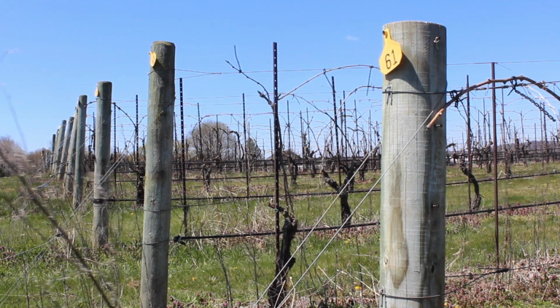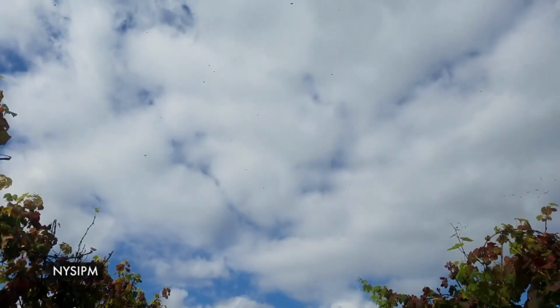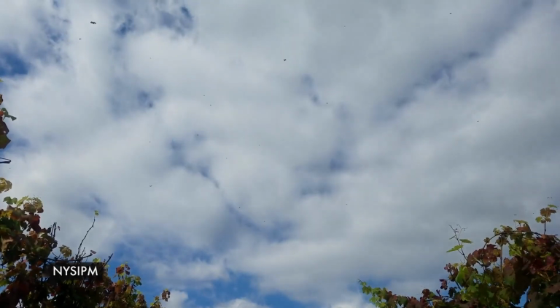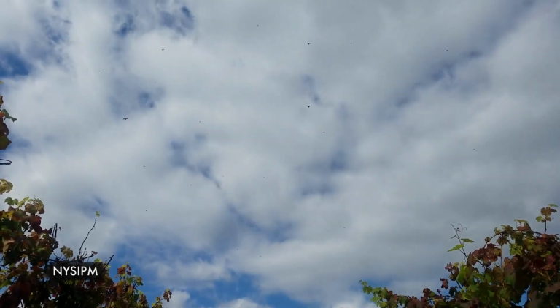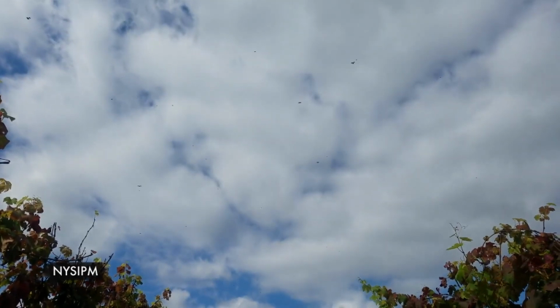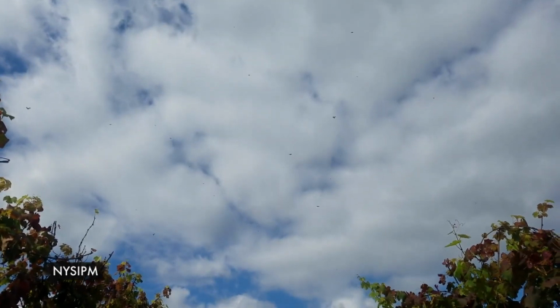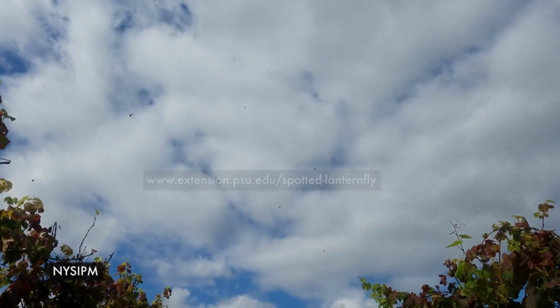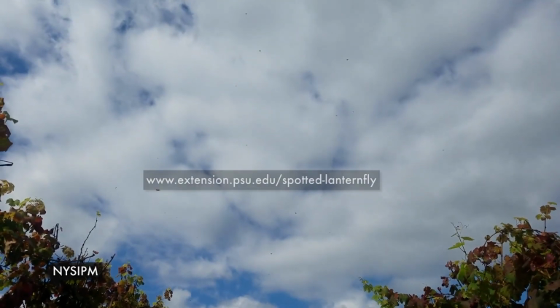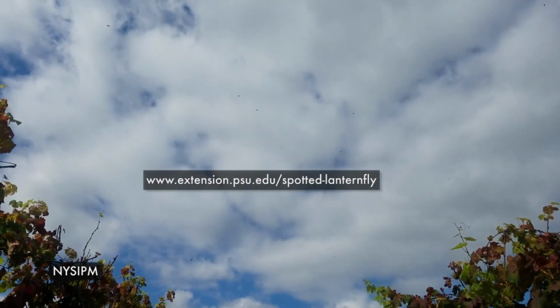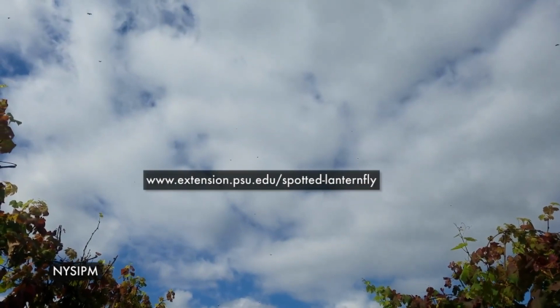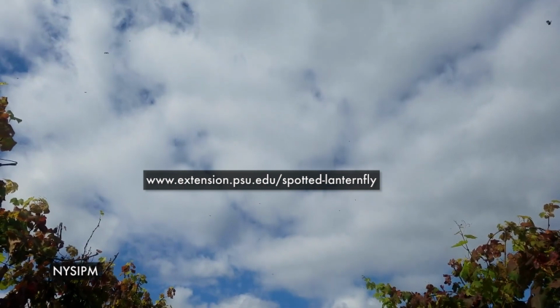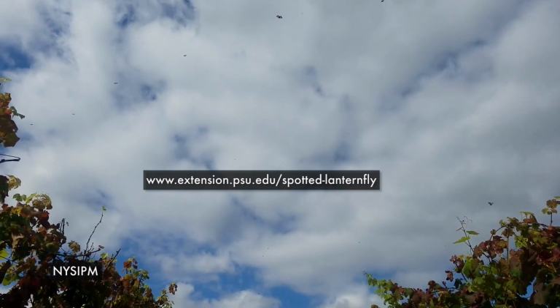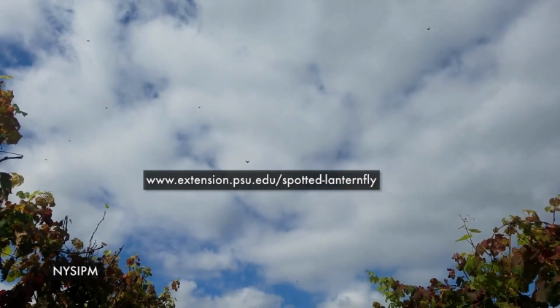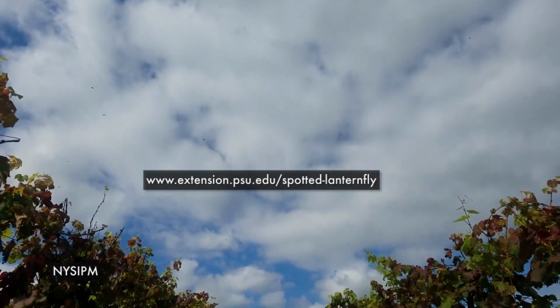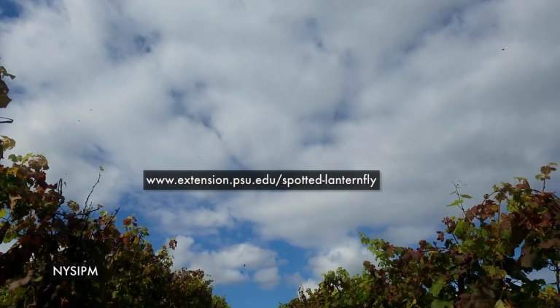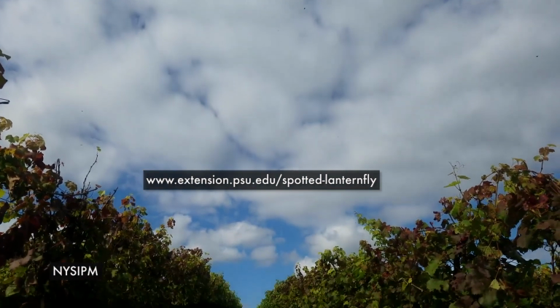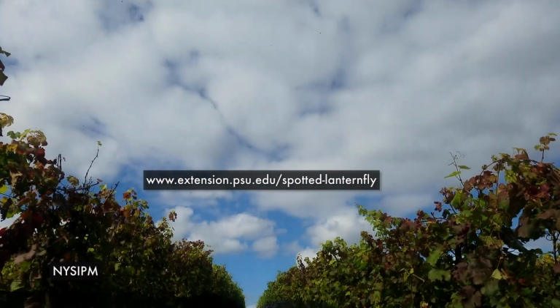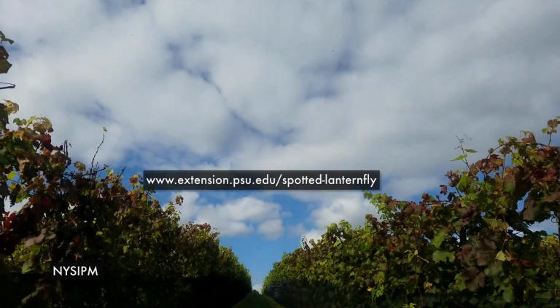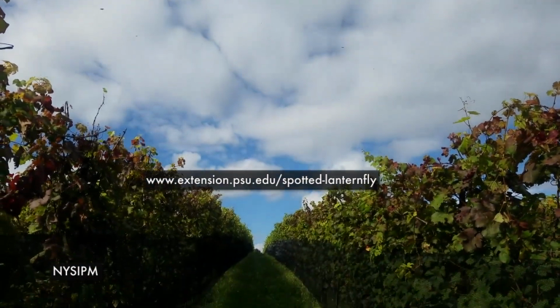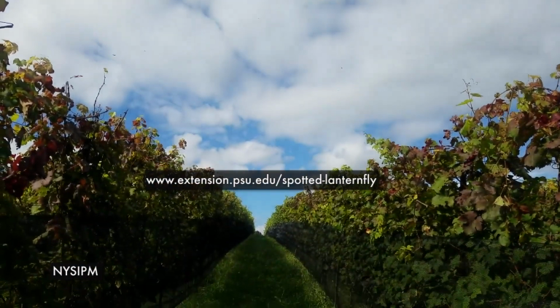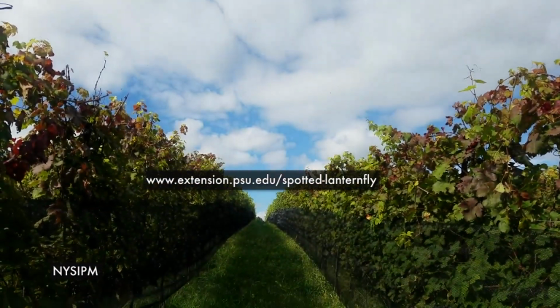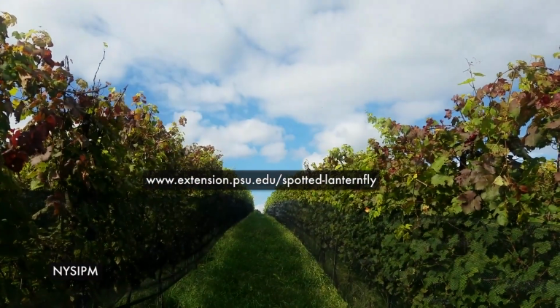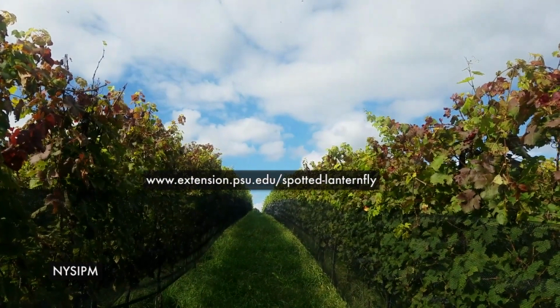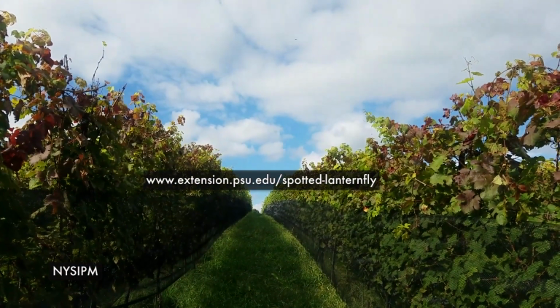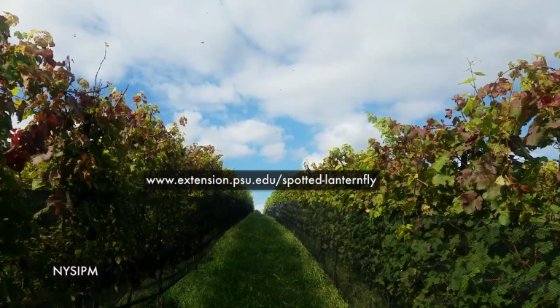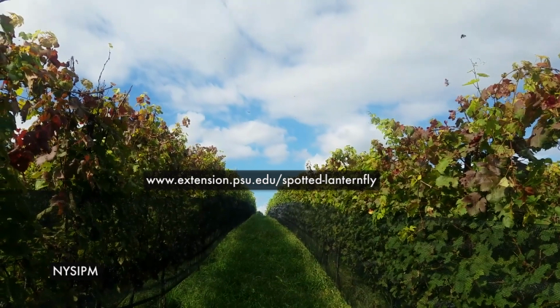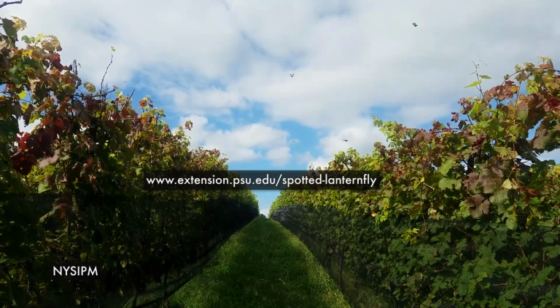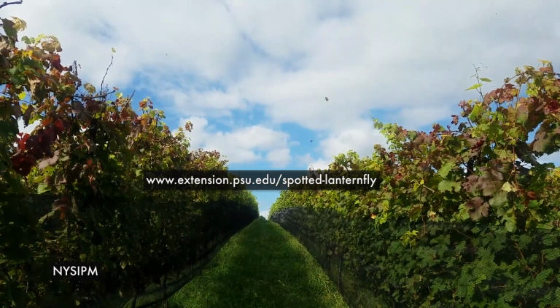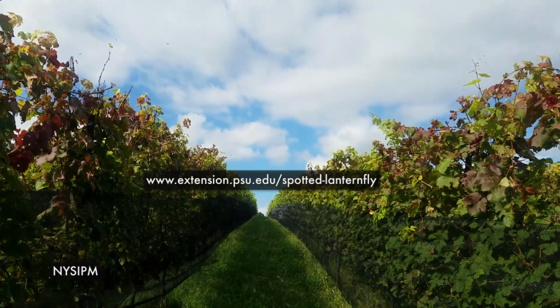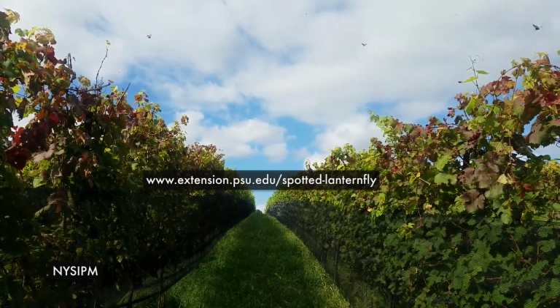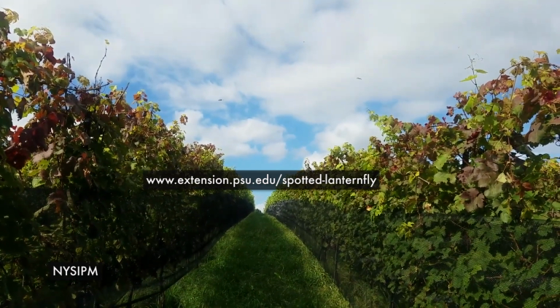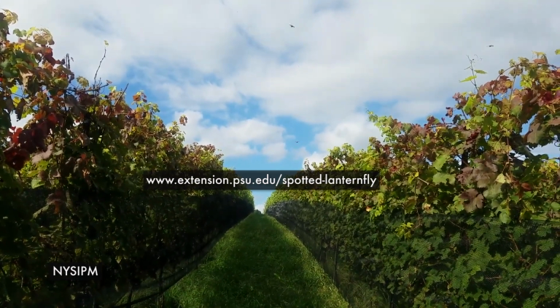To find out more about how you can help, go to extension.psu.edu/spotted-lanternfly. For WeatherWorld, I'm Marissa Ferger.